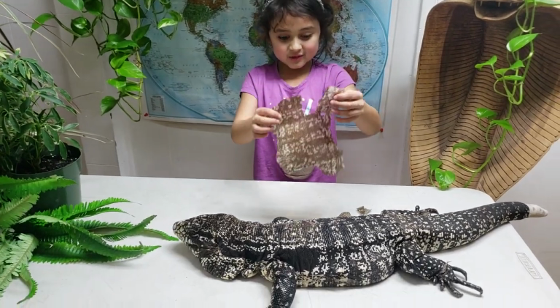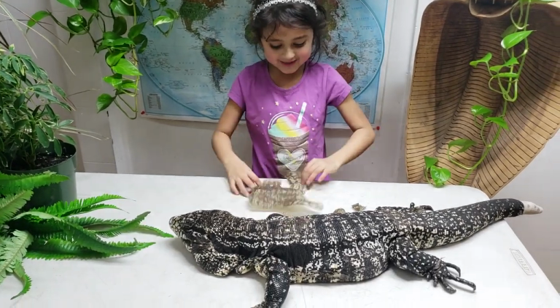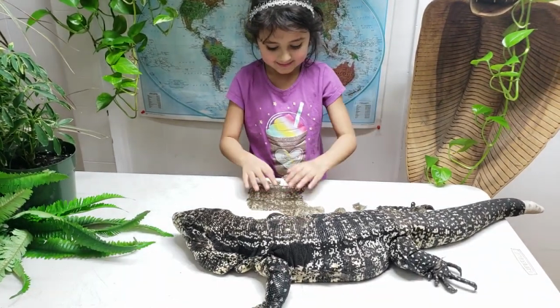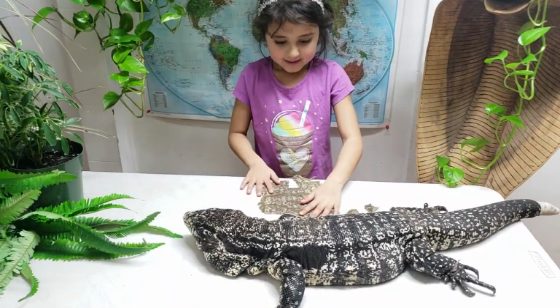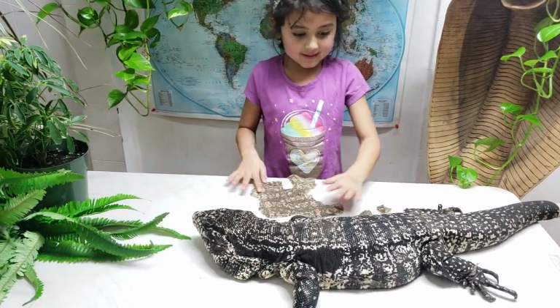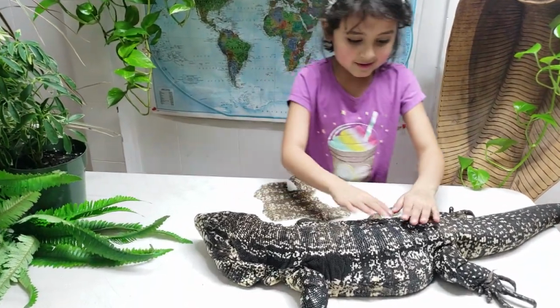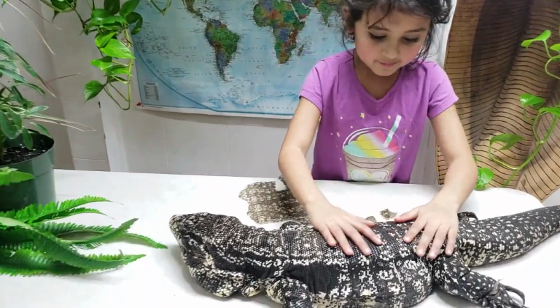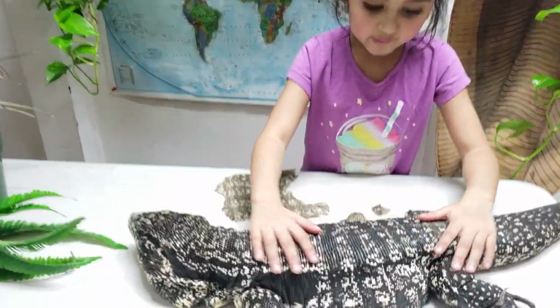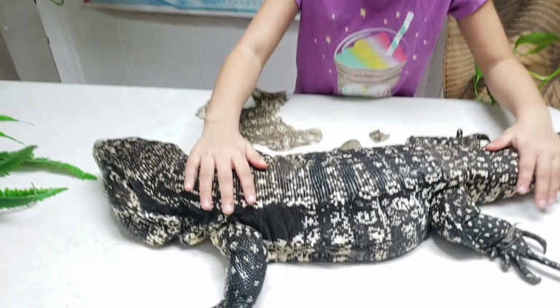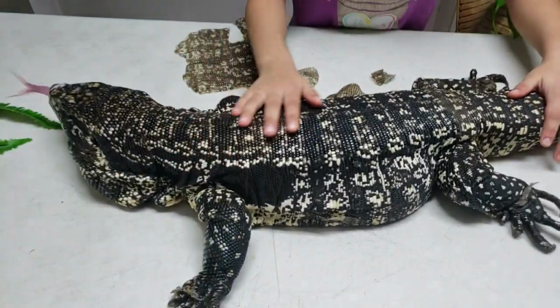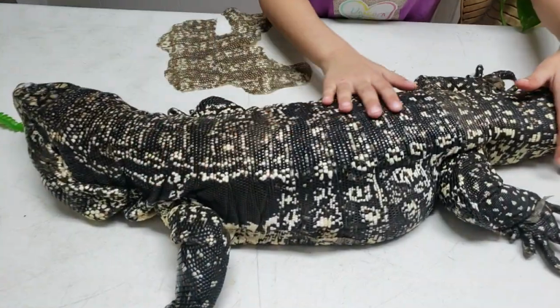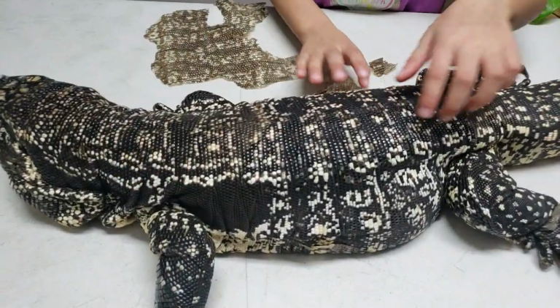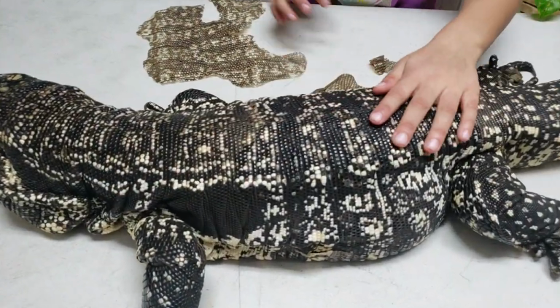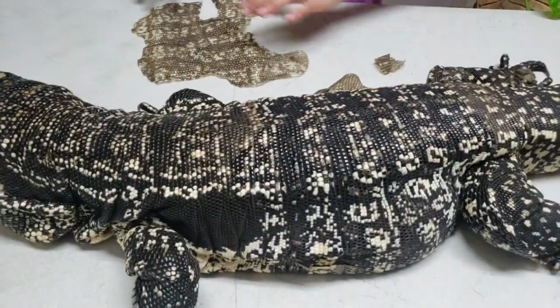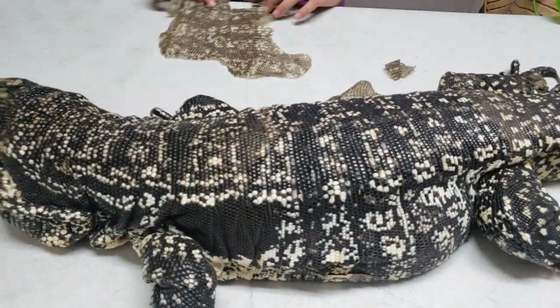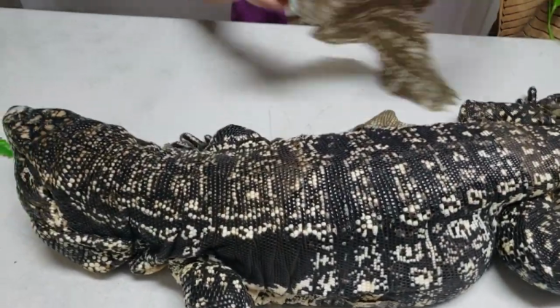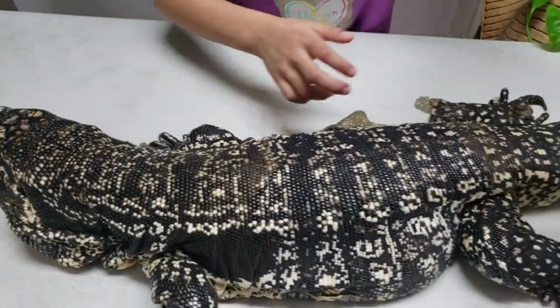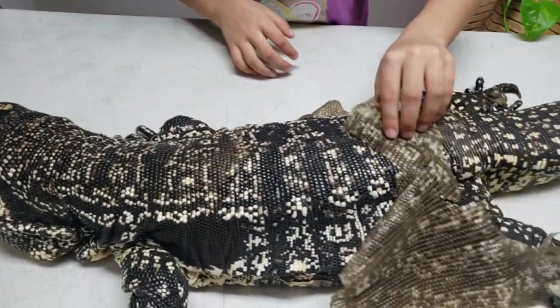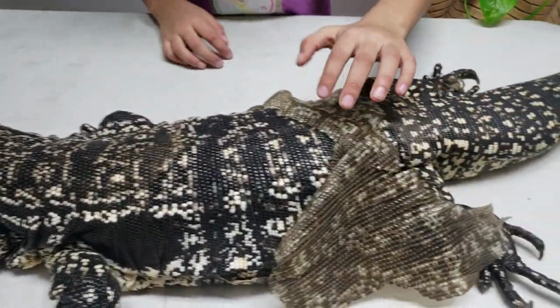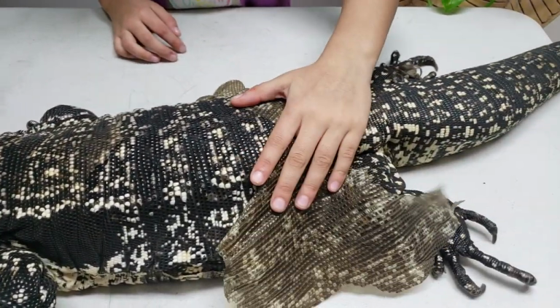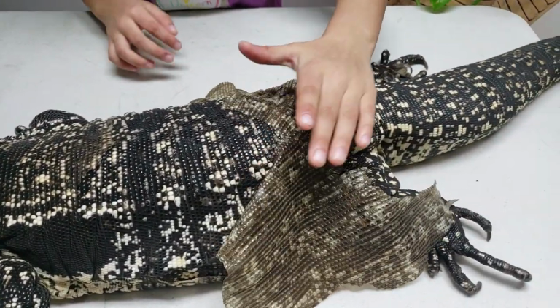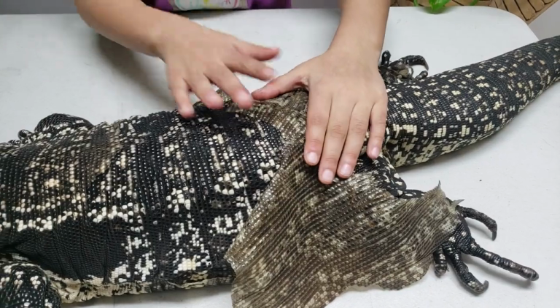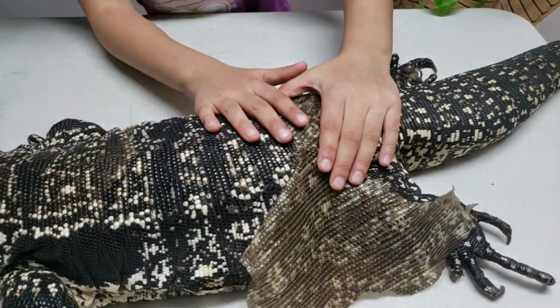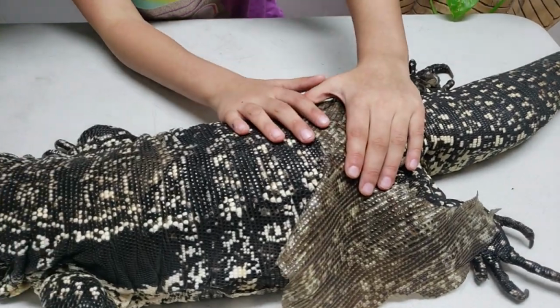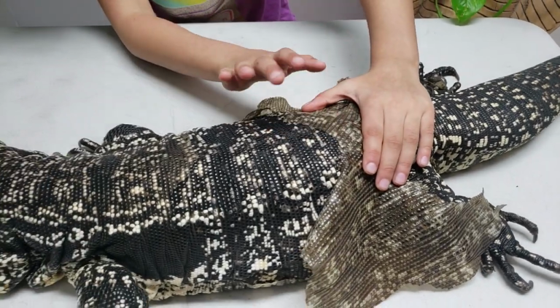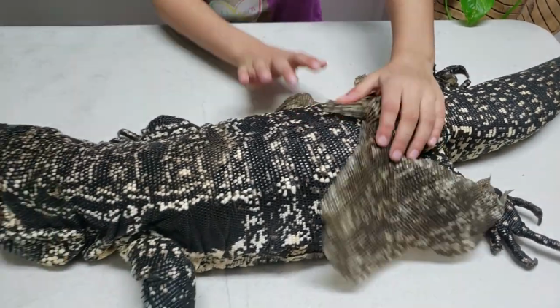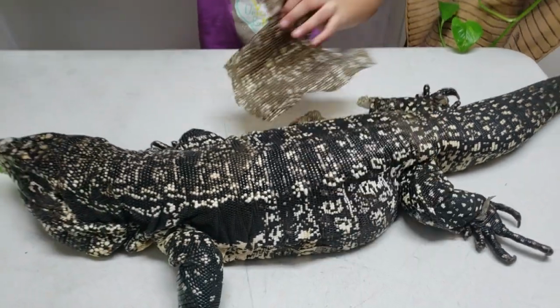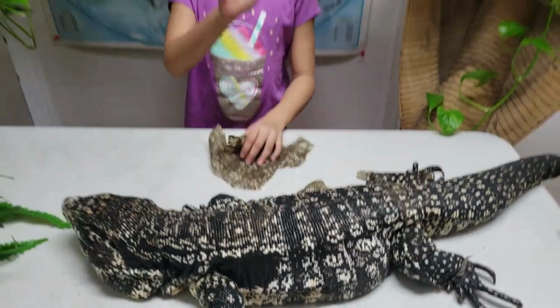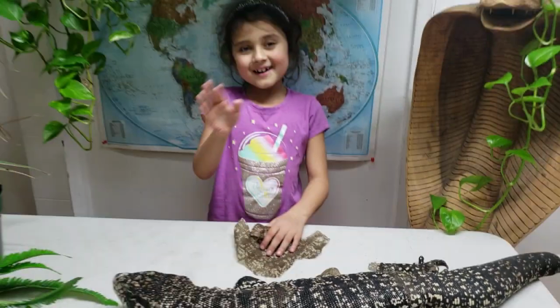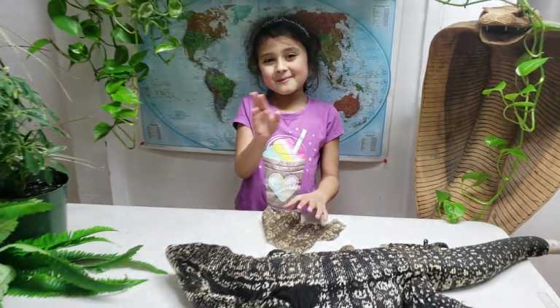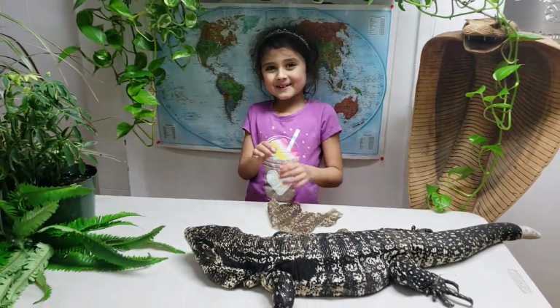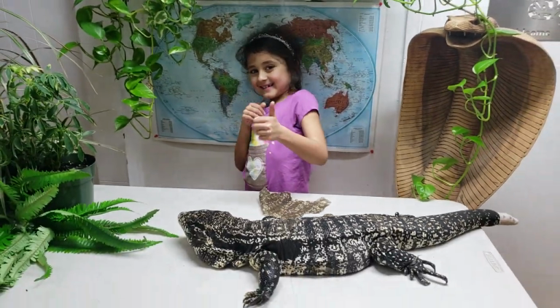See, look at all this pretty skin underneath. Compare — do you like the old skin better or the pretty new skin? Bye everyone, I hope you have a nice day!